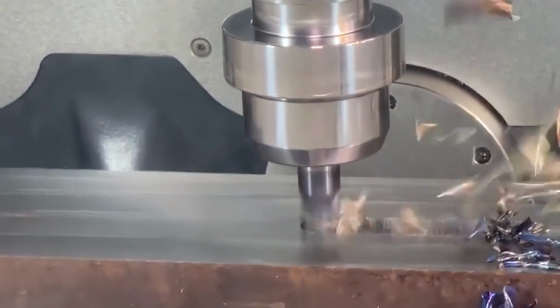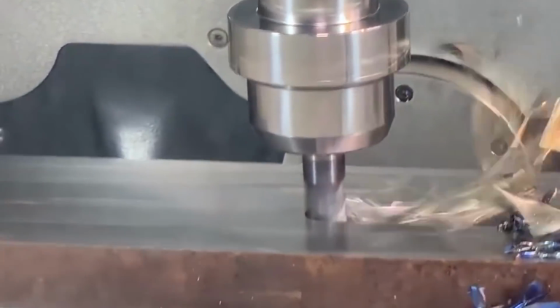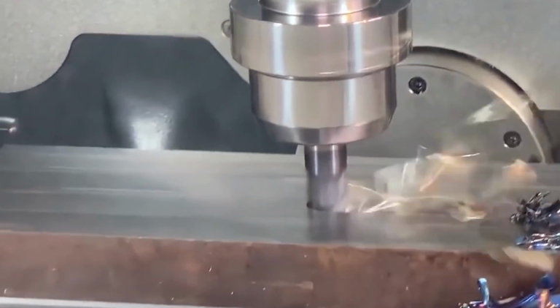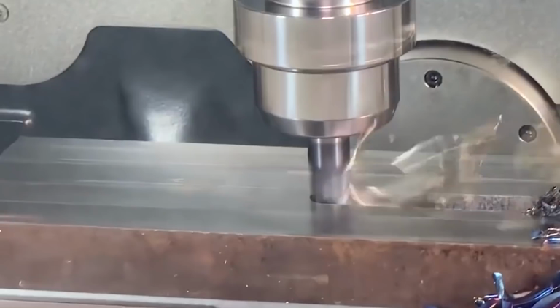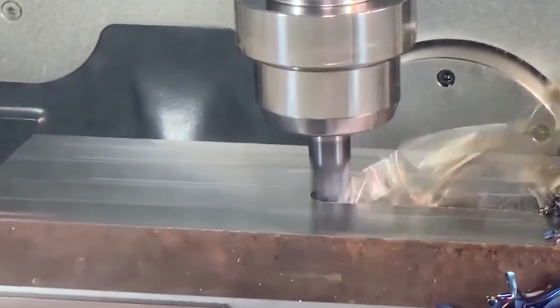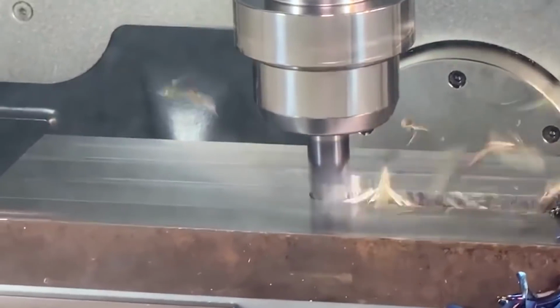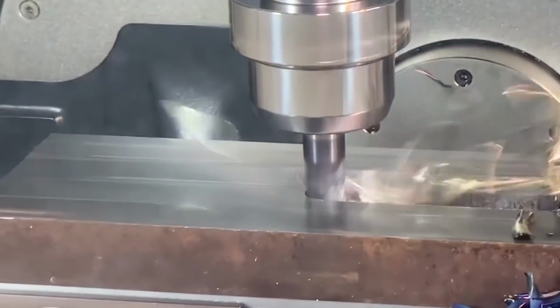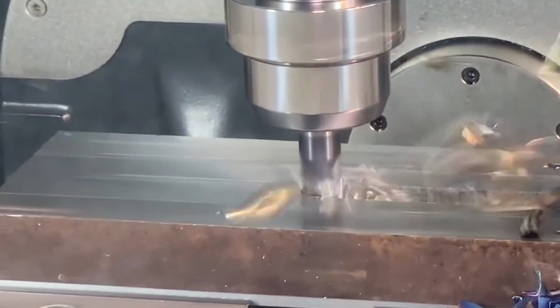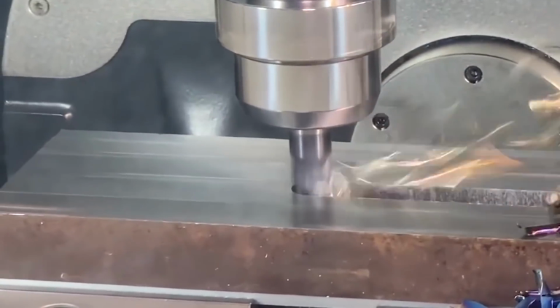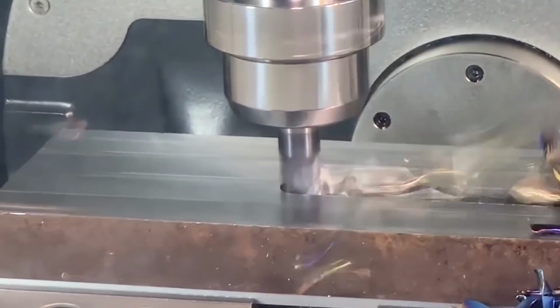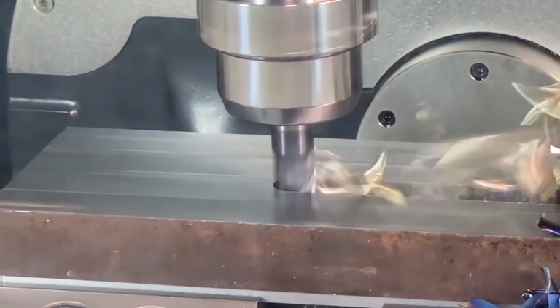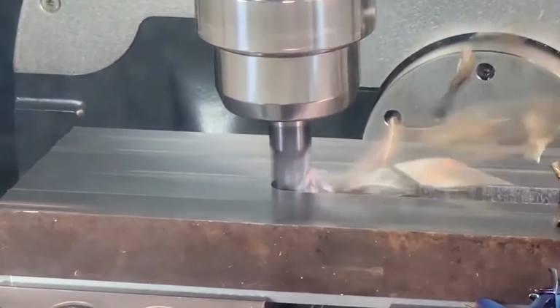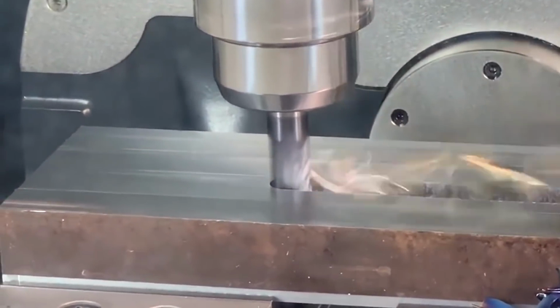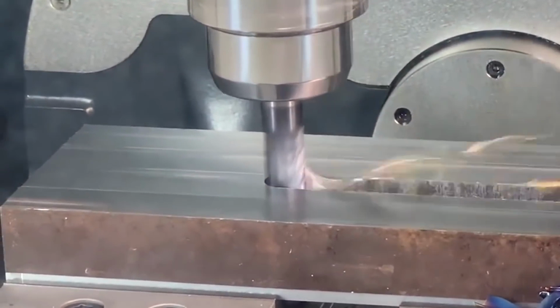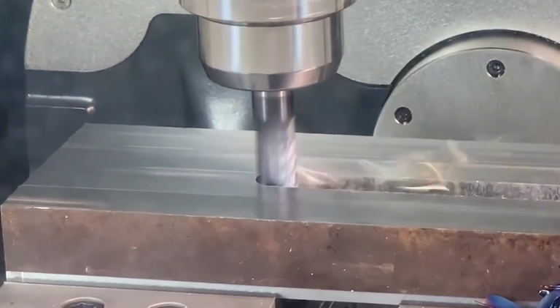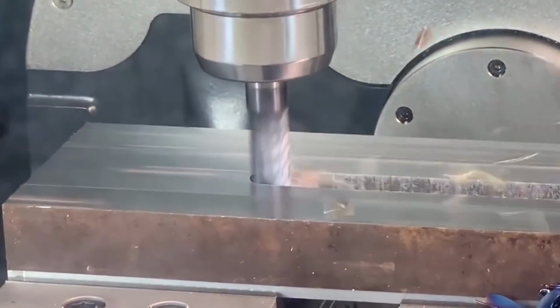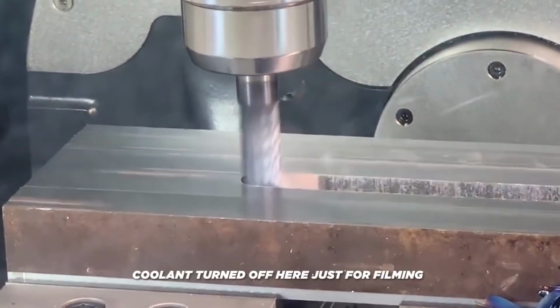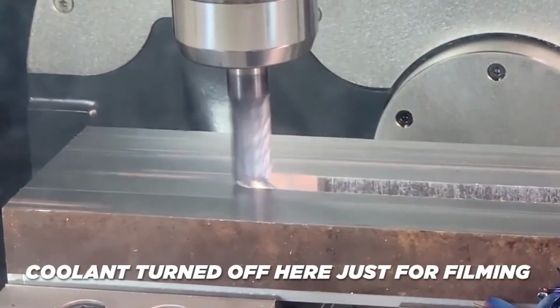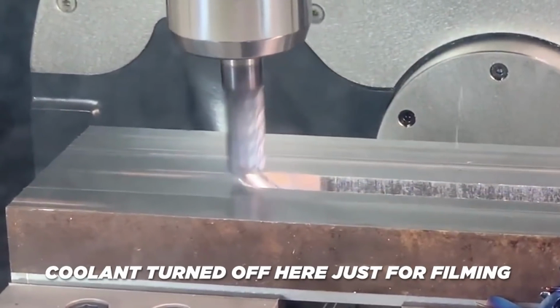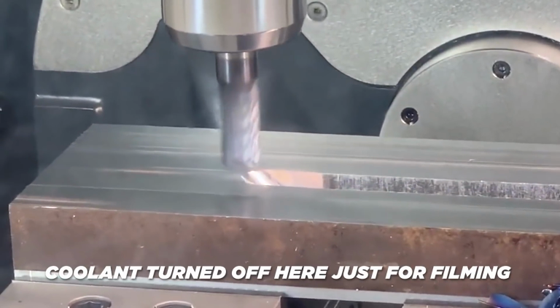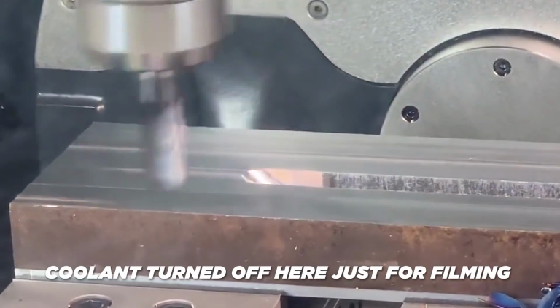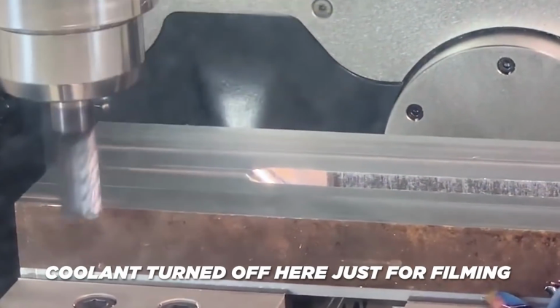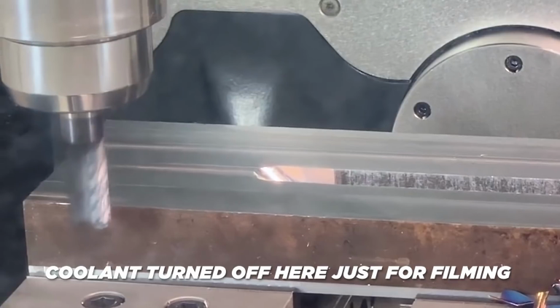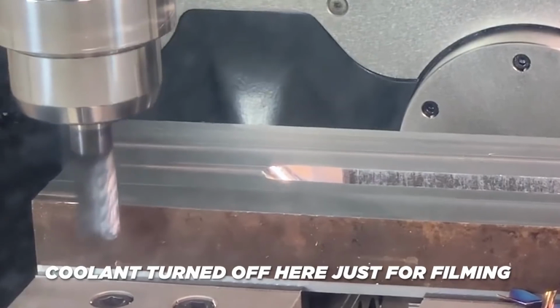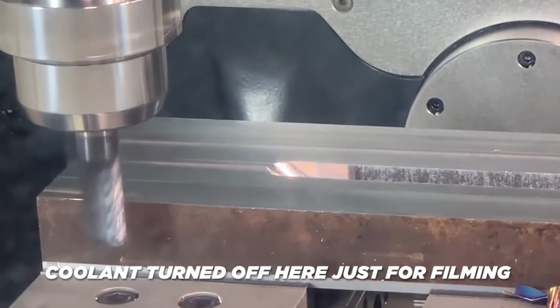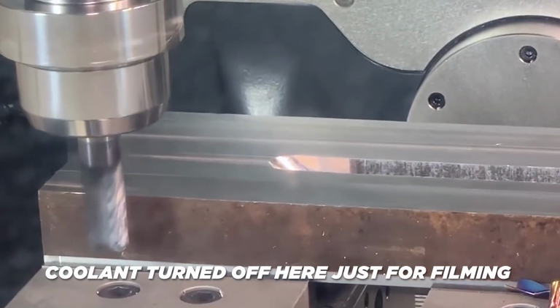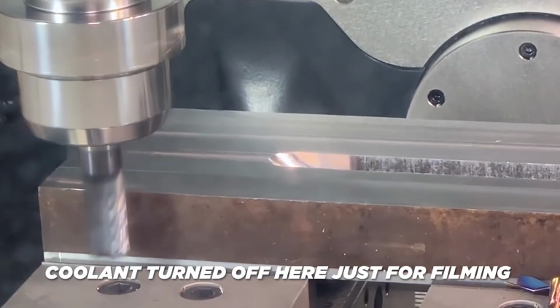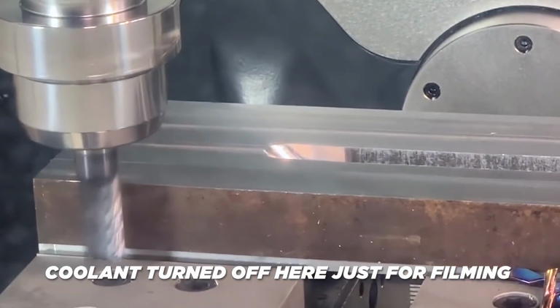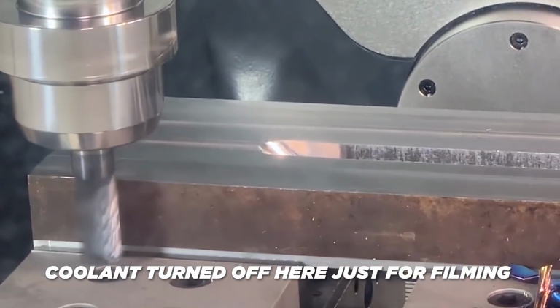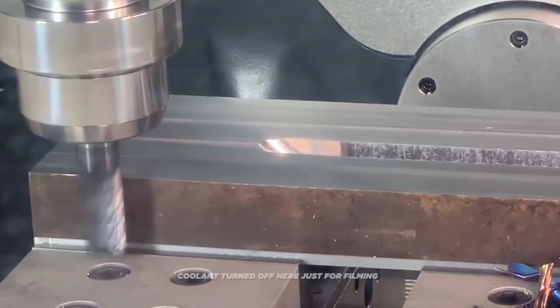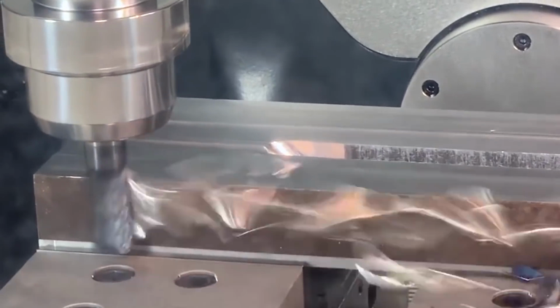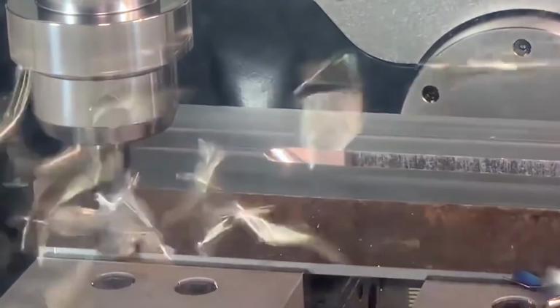Cutting dry with a carbide tool isn't even possible with materials like titanium and super alloys. And there are also some materials that you shouldn't run with coolant, like tooling foam or wood.